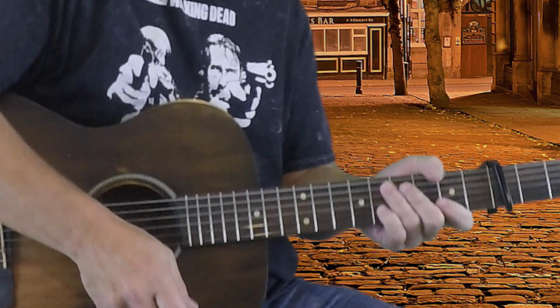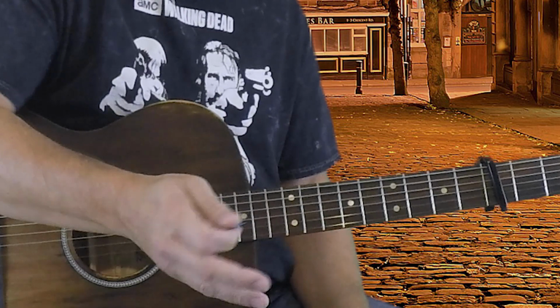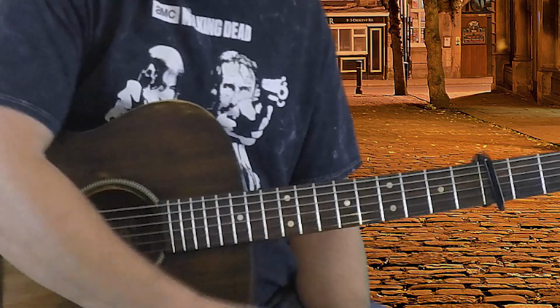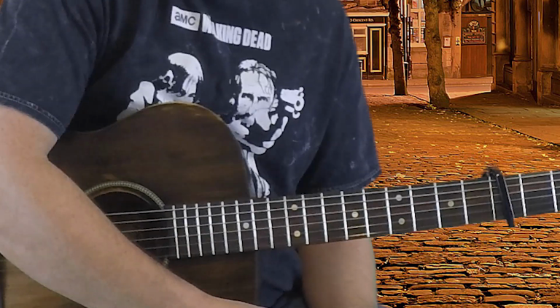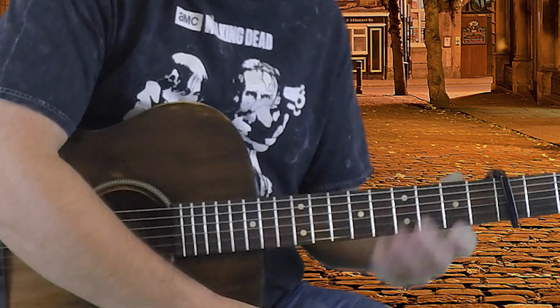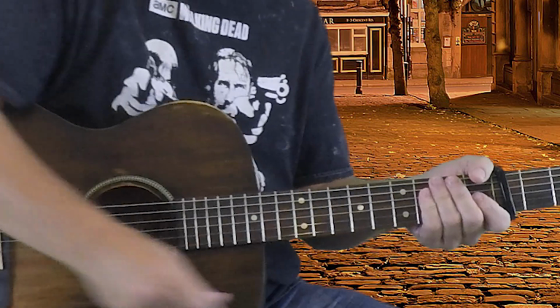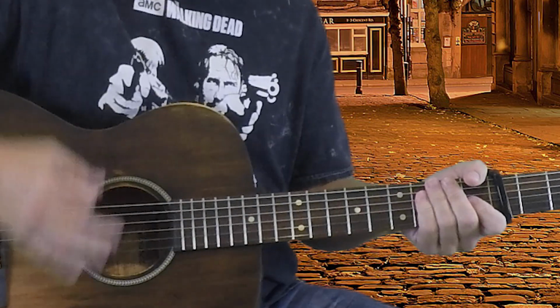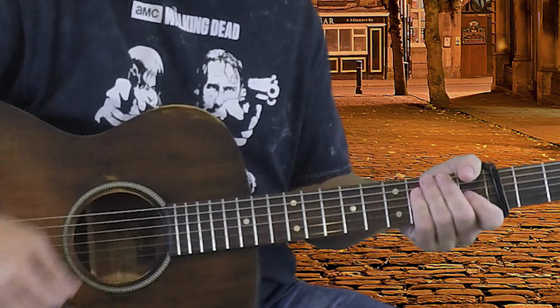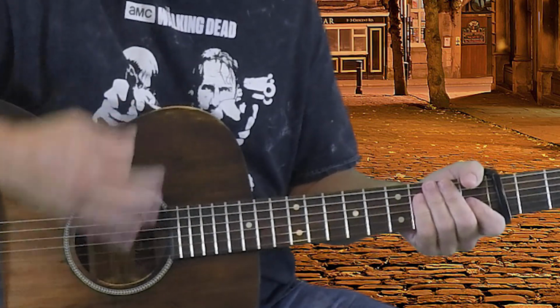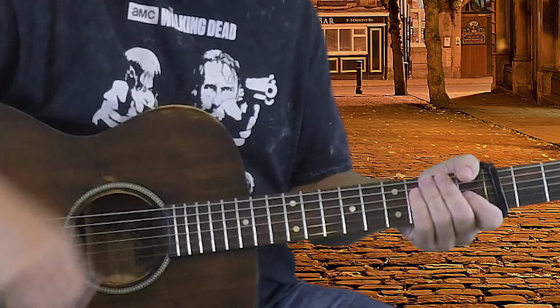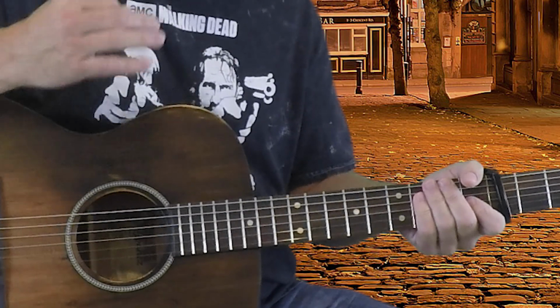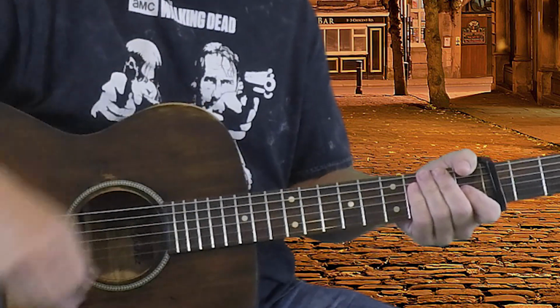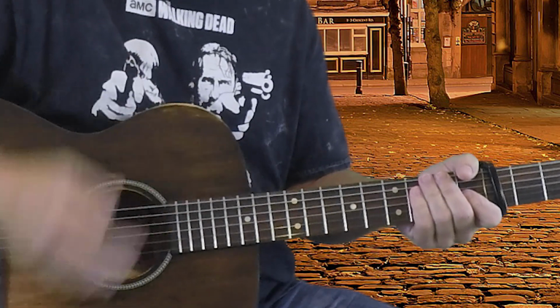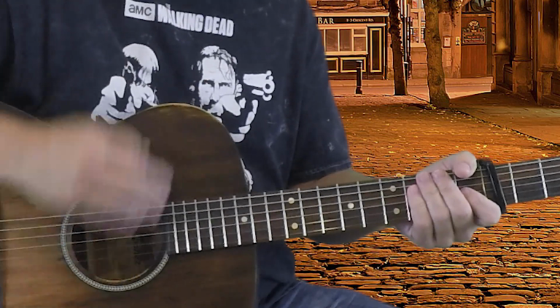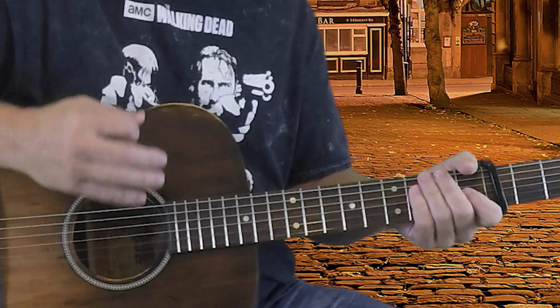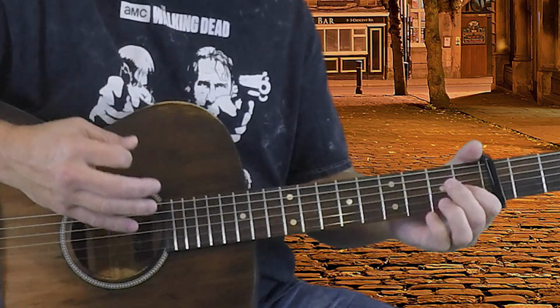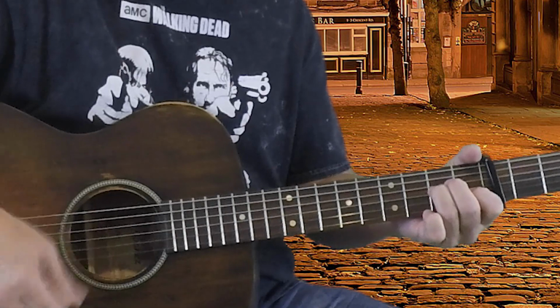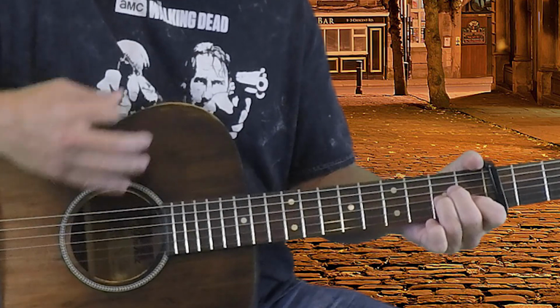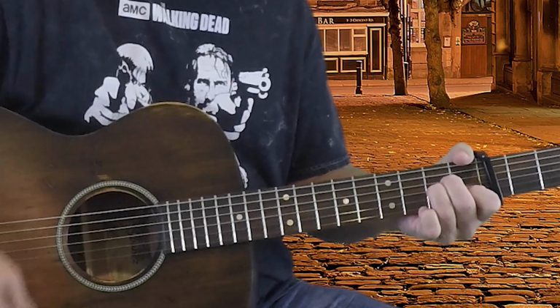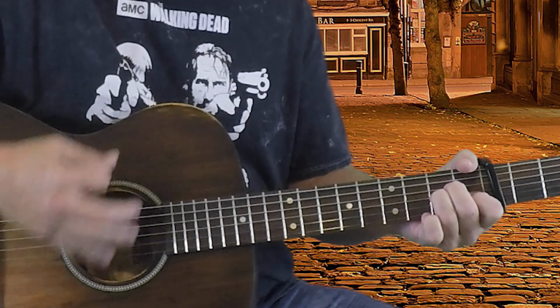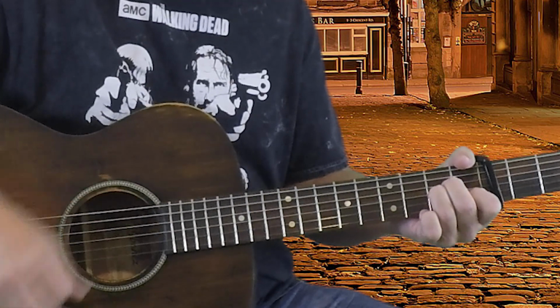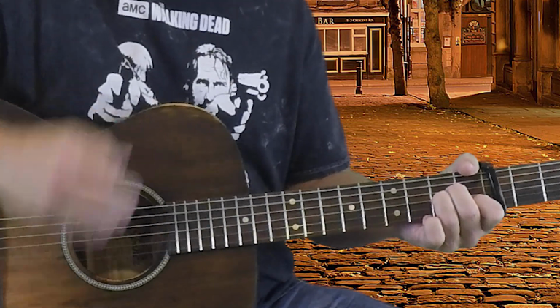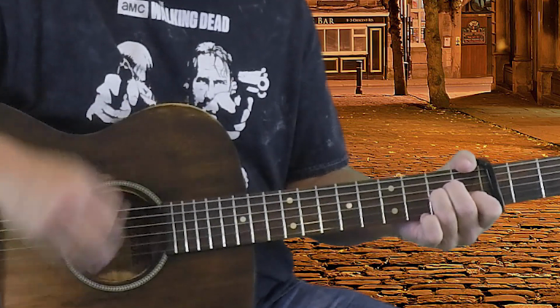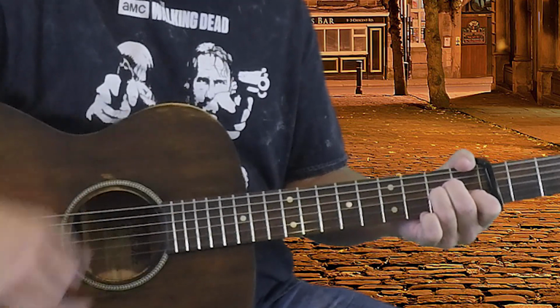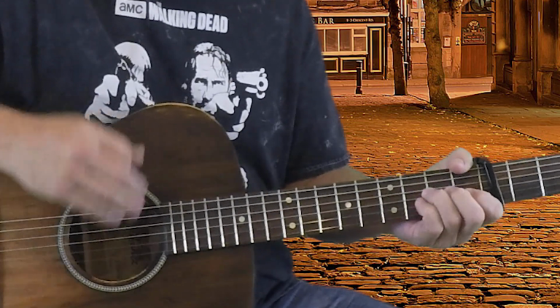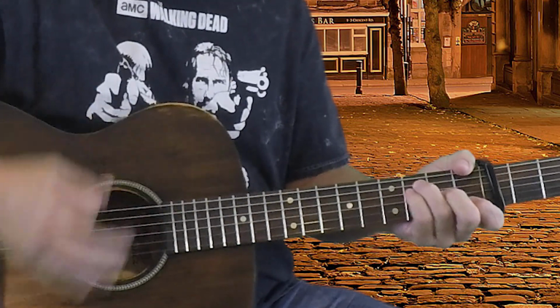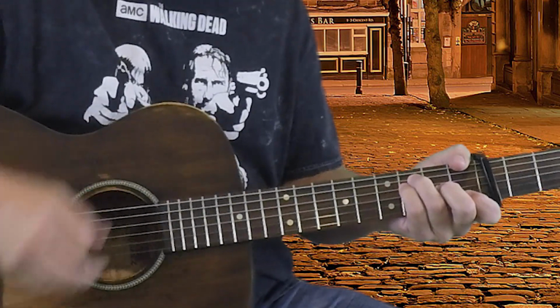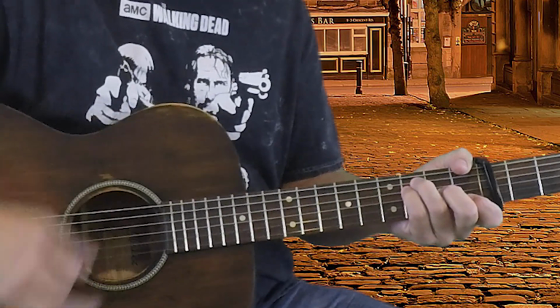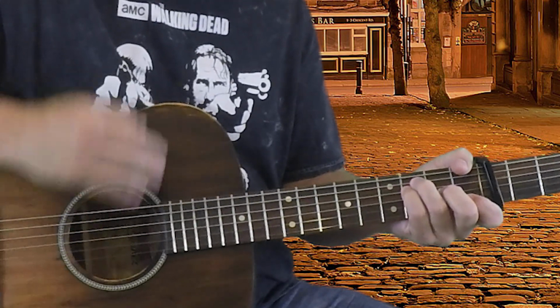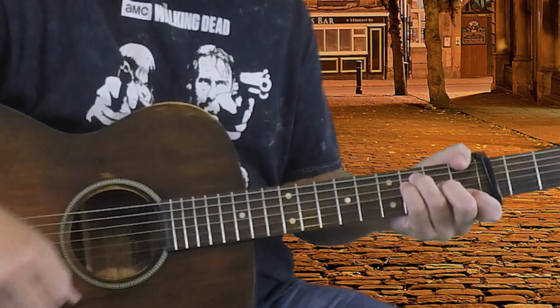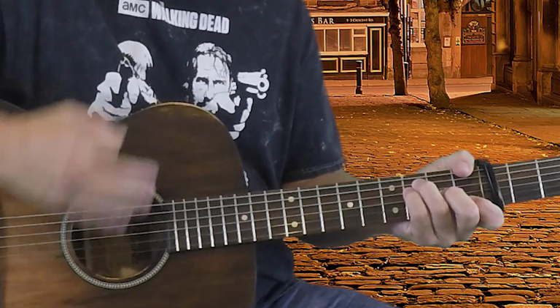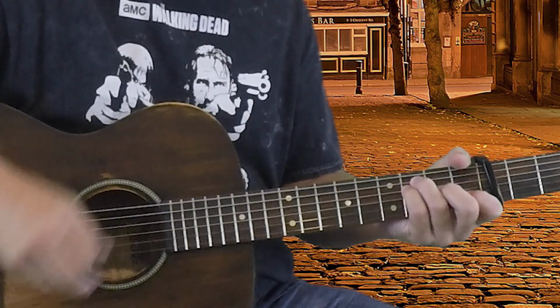The strum pattern I'm using is: down, down, up, up, down, up. So on A minor it'll be down, down, up, up, down, up — then same on F: up, up, down, up.